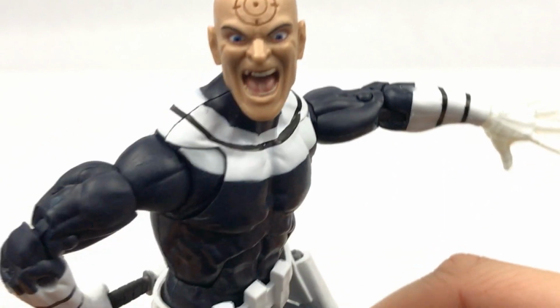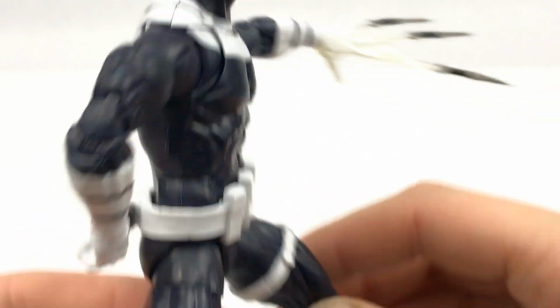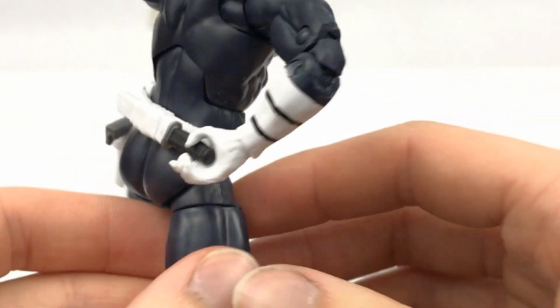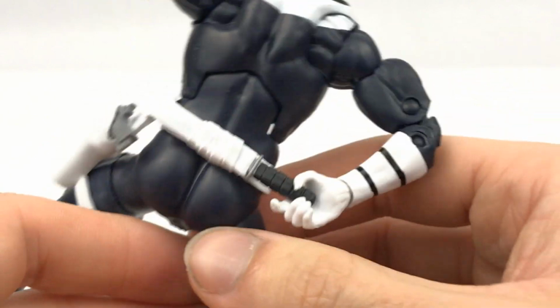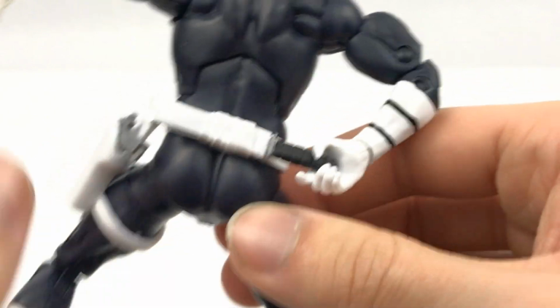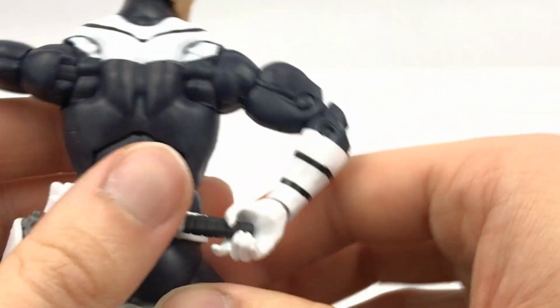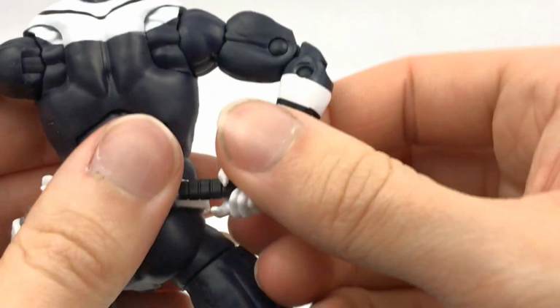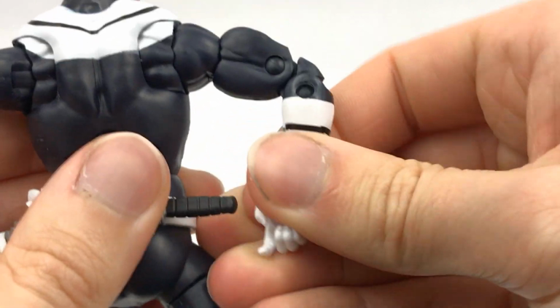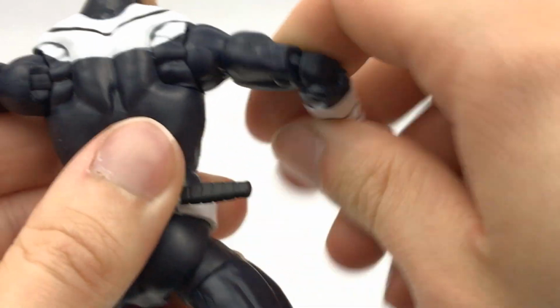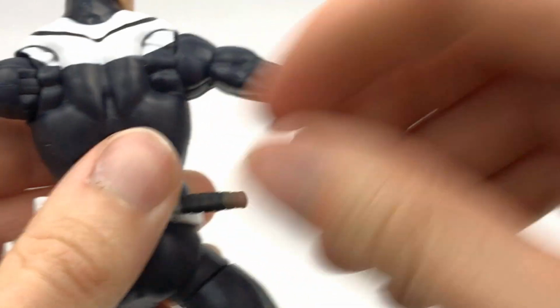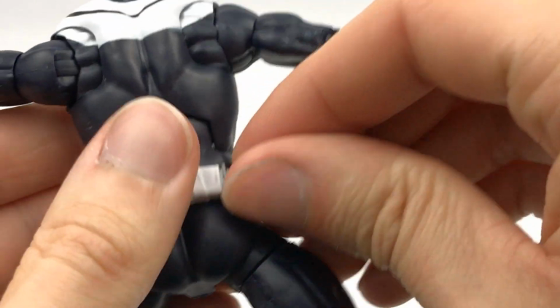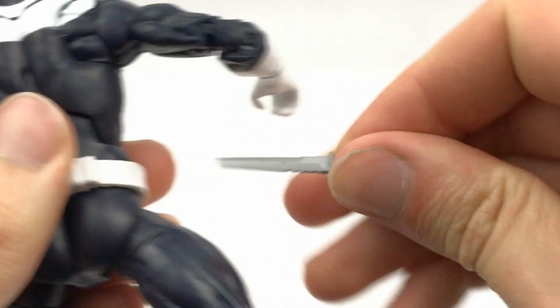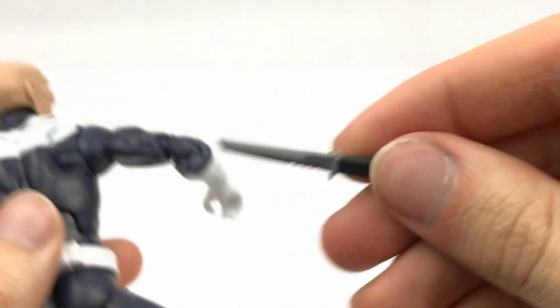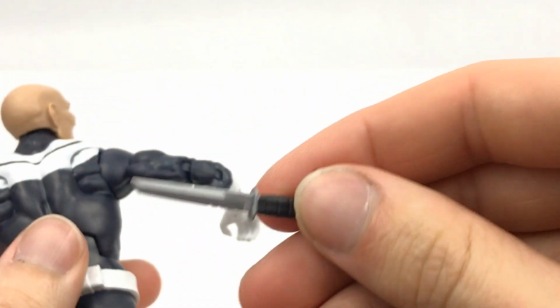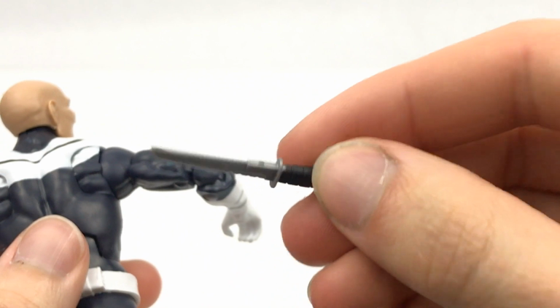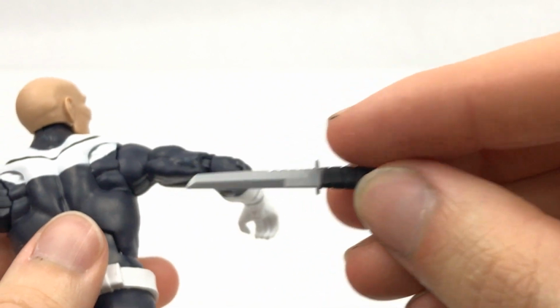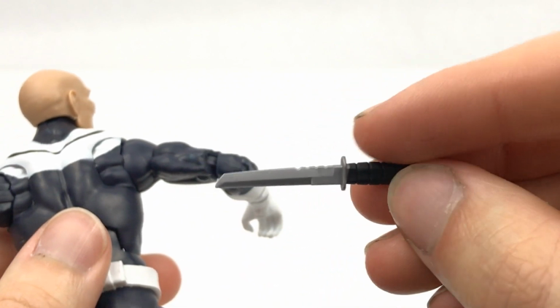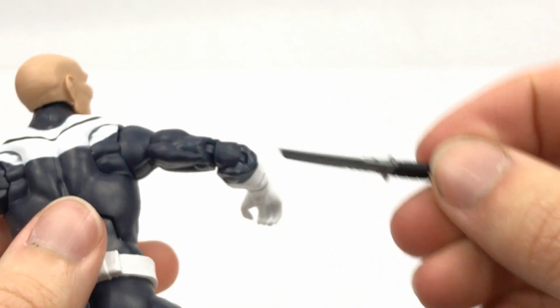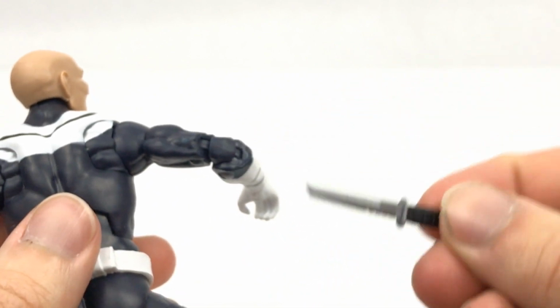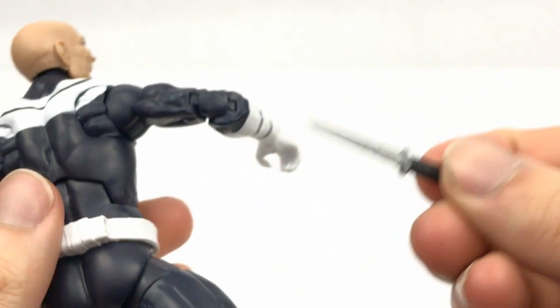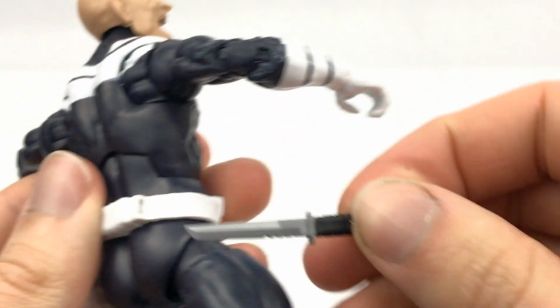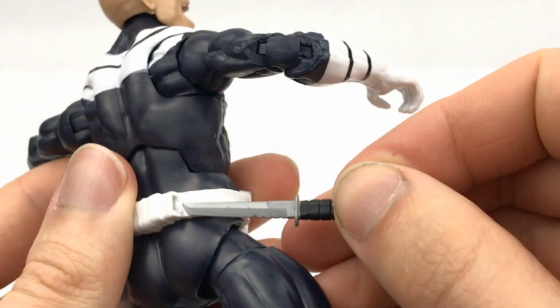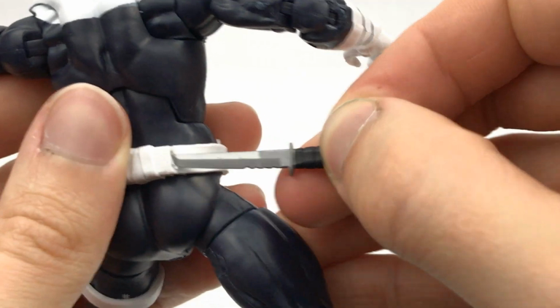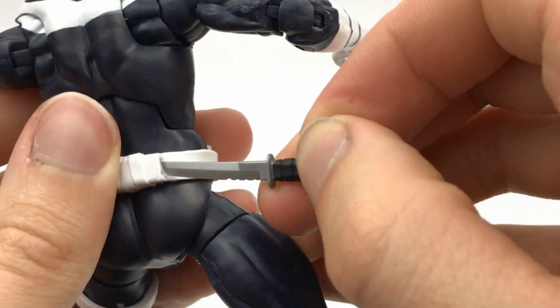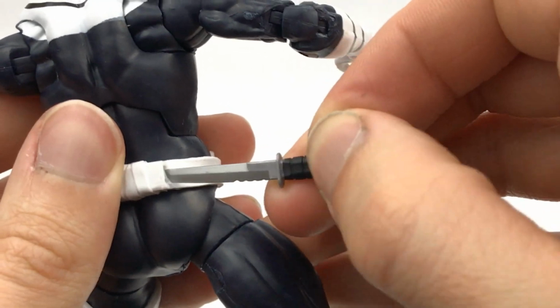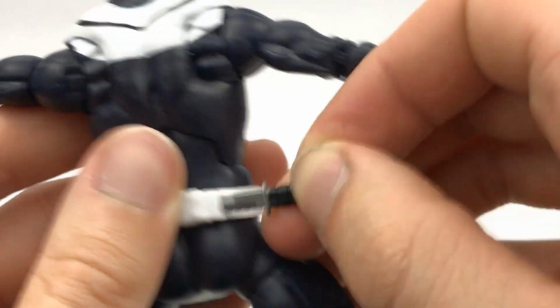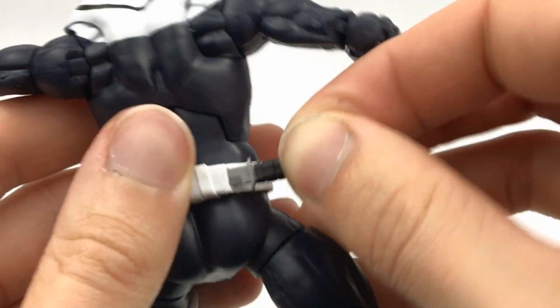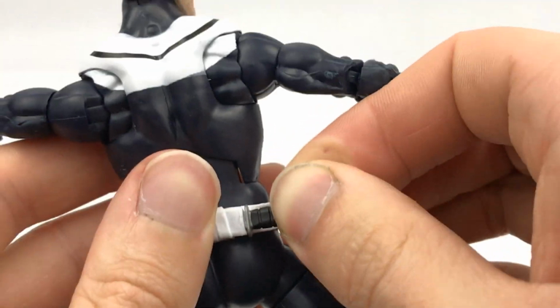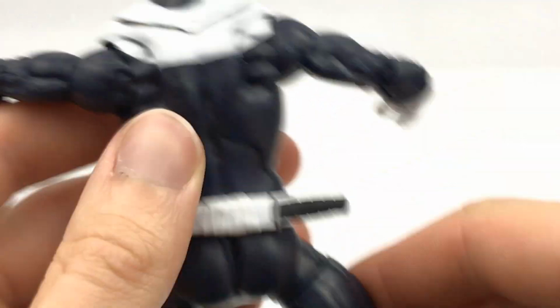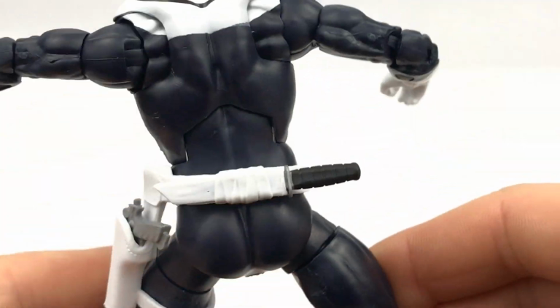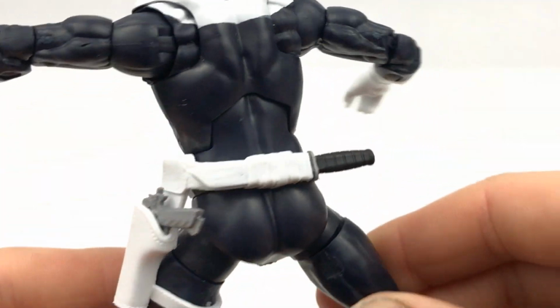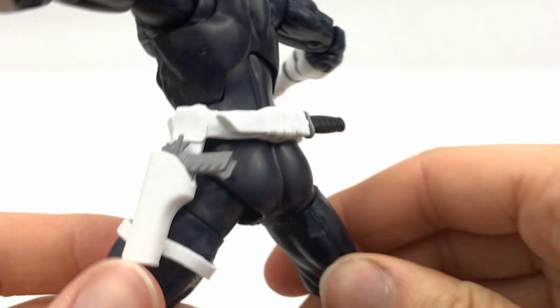Down here you have a knife — it's the same knife that we get with the Bucky Cap and many other figures since then as well. As you can see, it nicely sits in the sheath on the back right there.